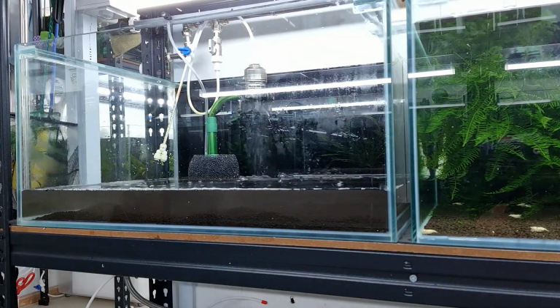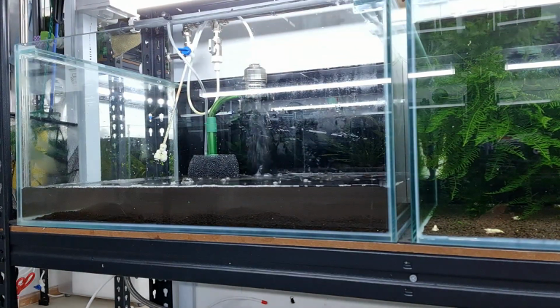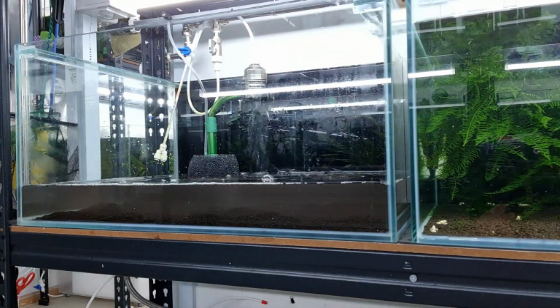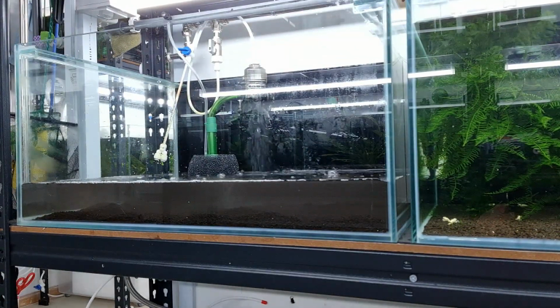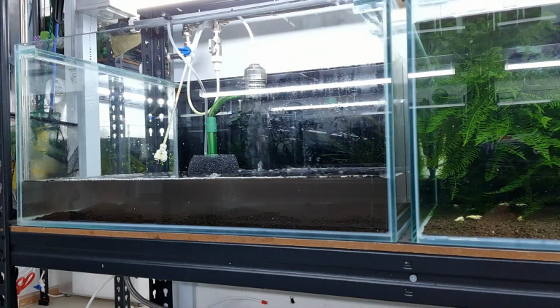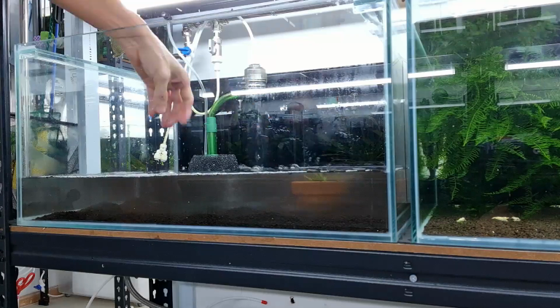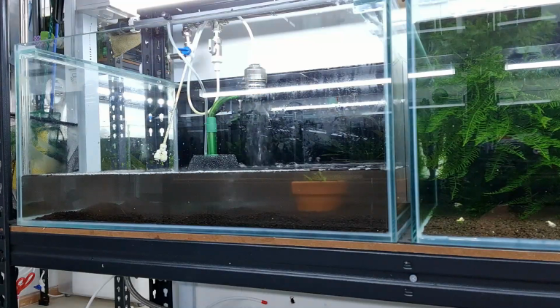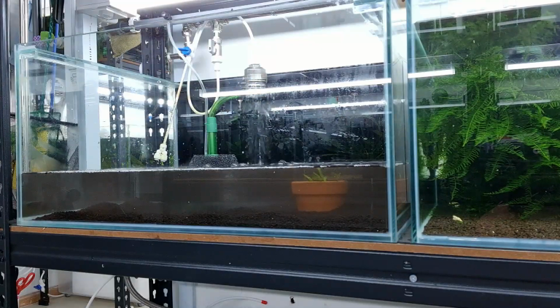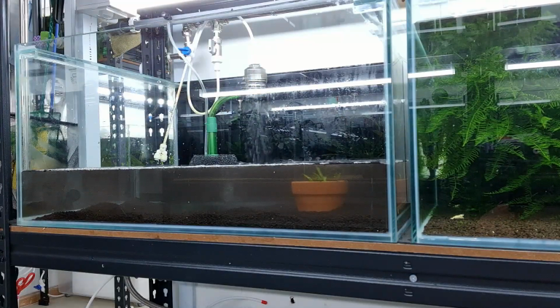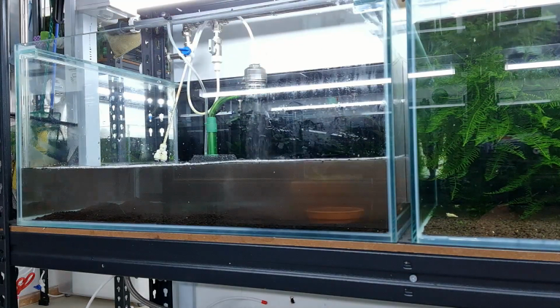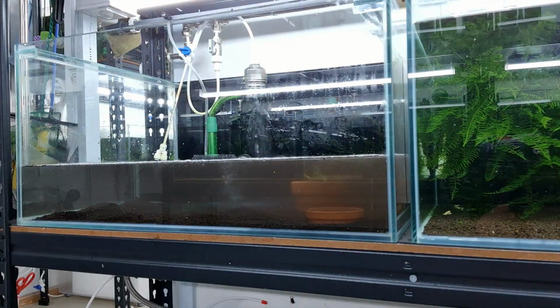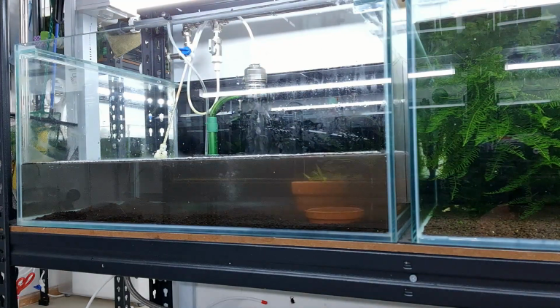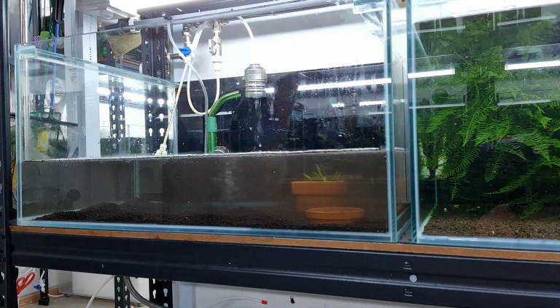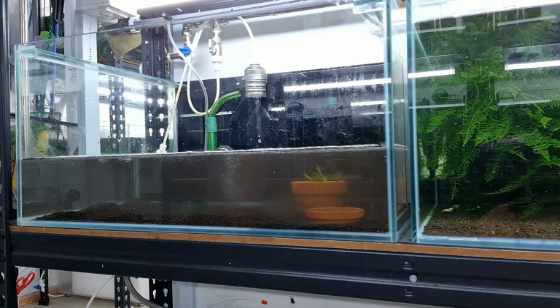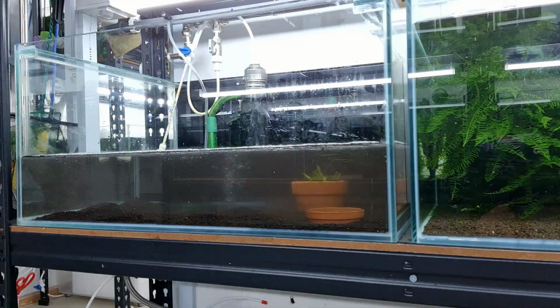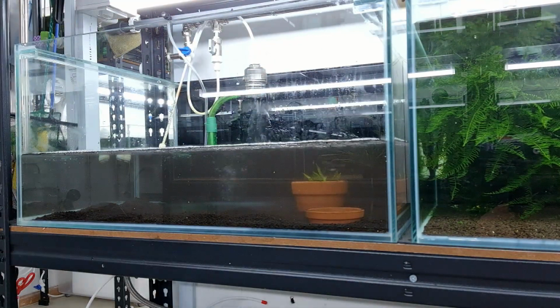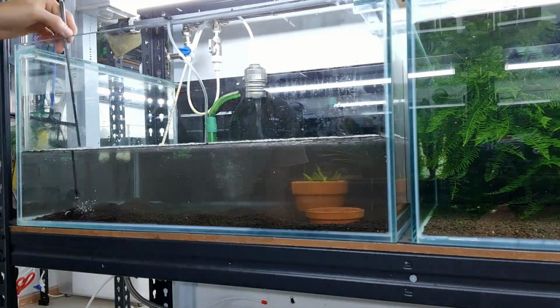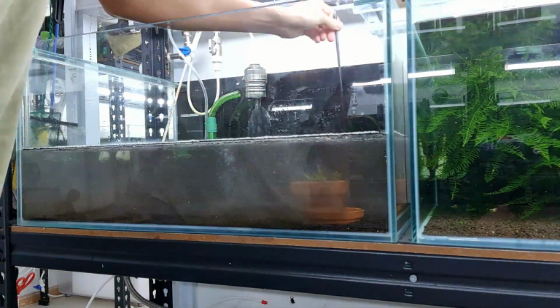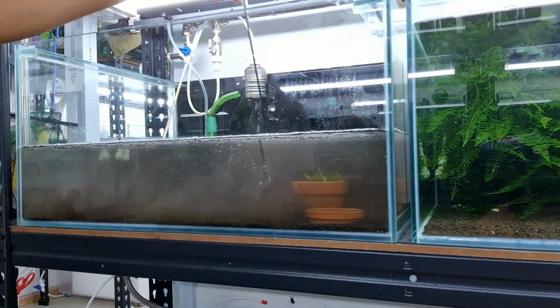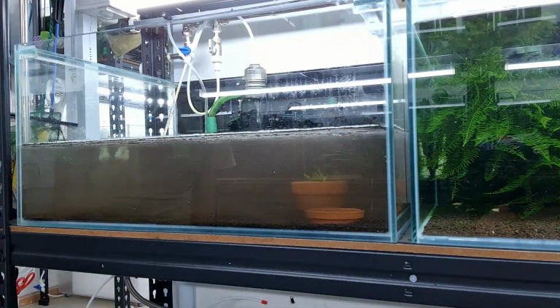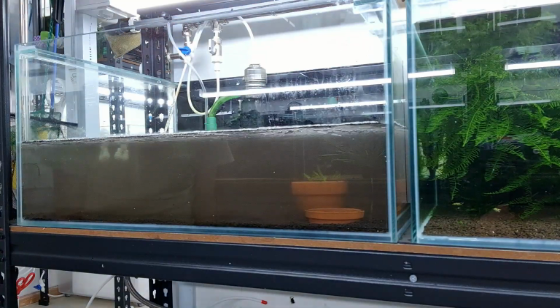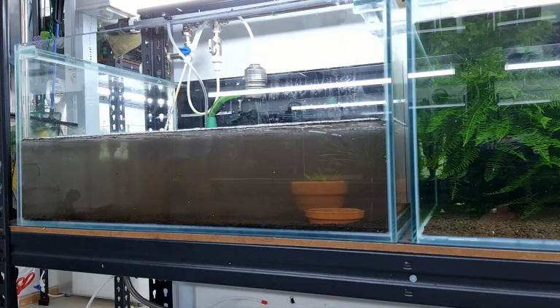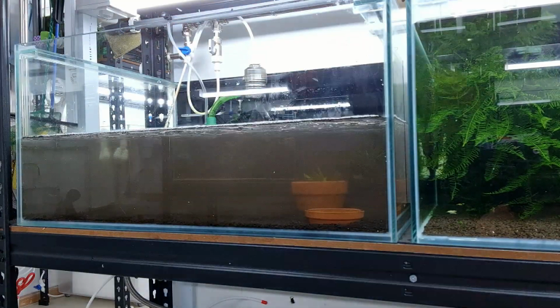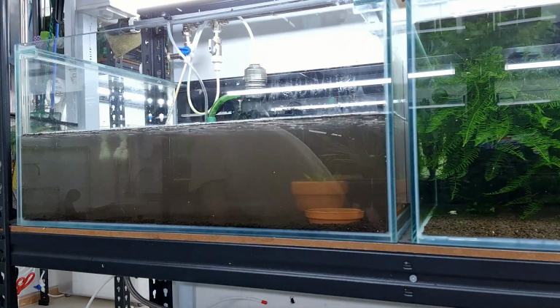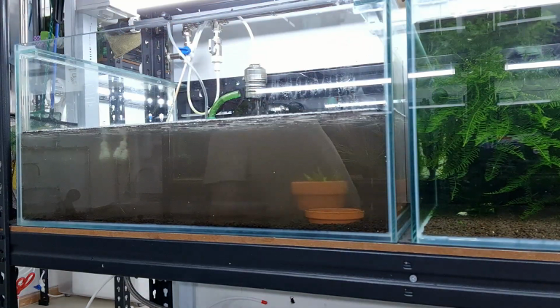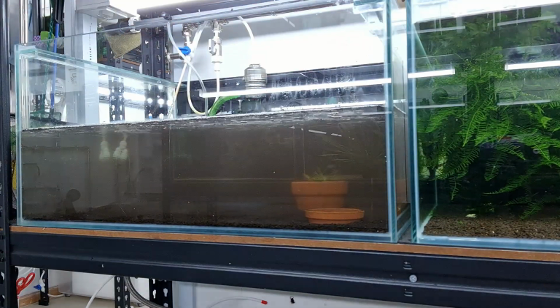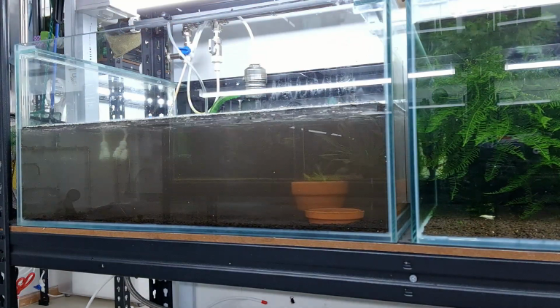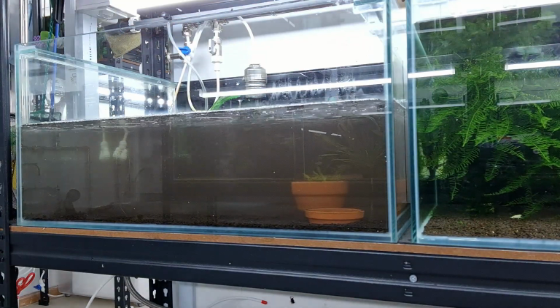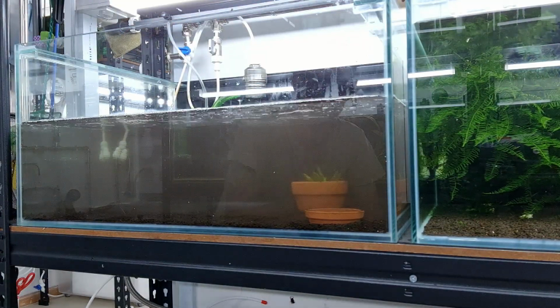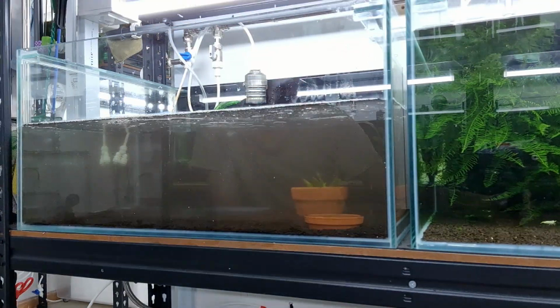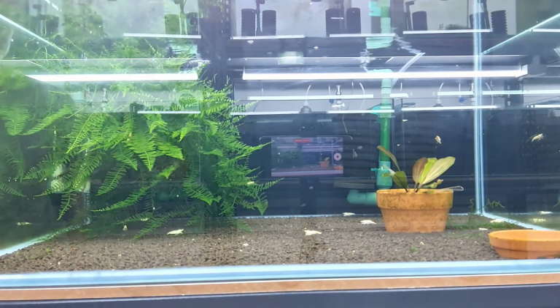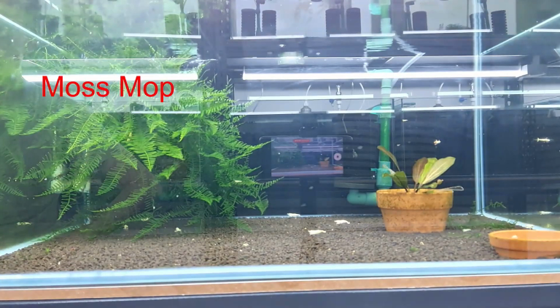With all the siphoning of the soil done, we started filling up the tank and then changing the filter. One of the things we actually wanted to share with you guys in this video is the moss mop.